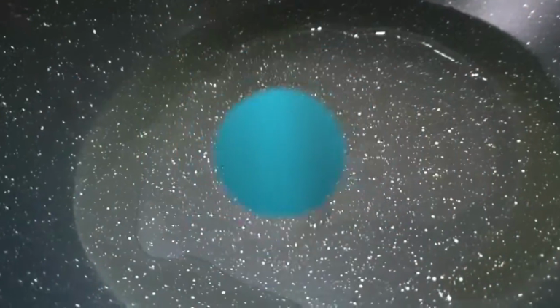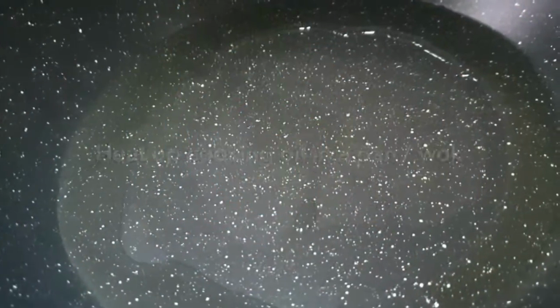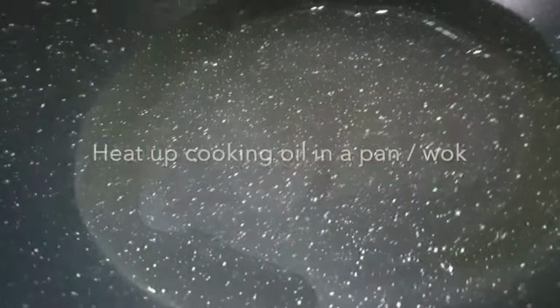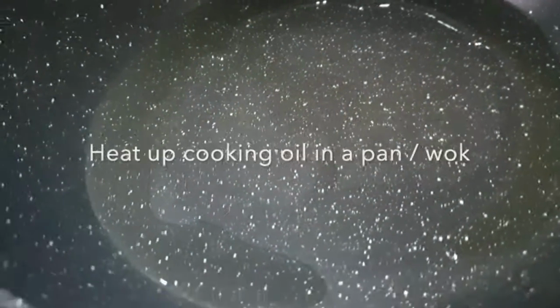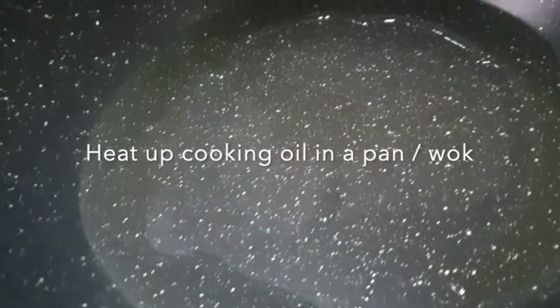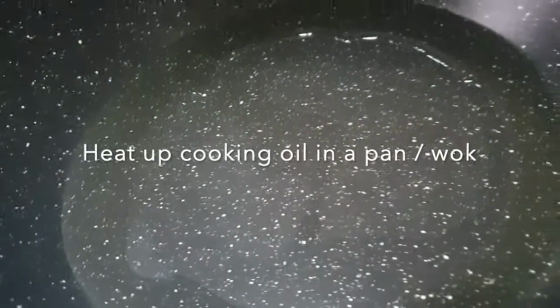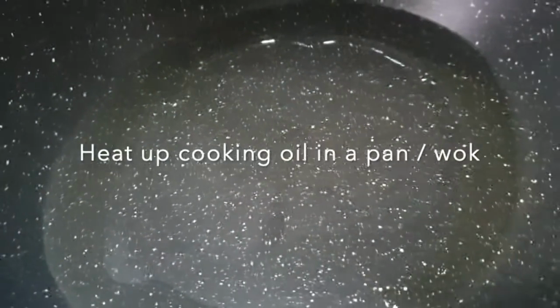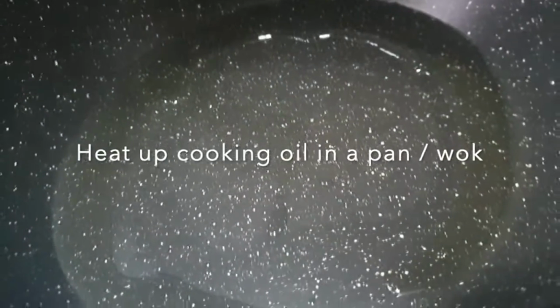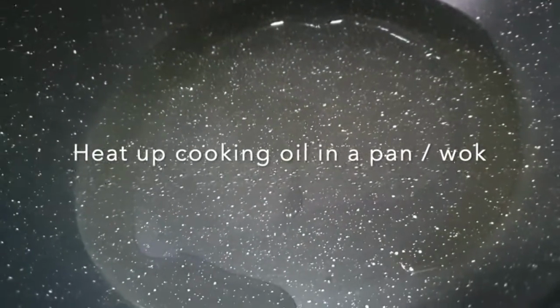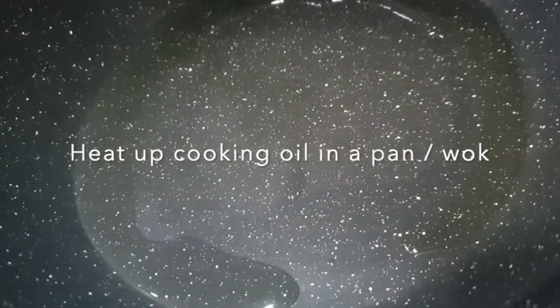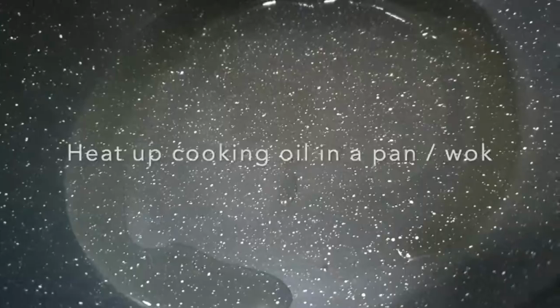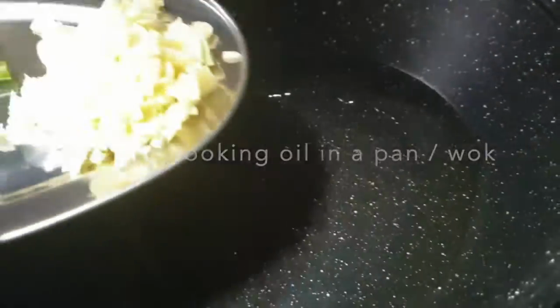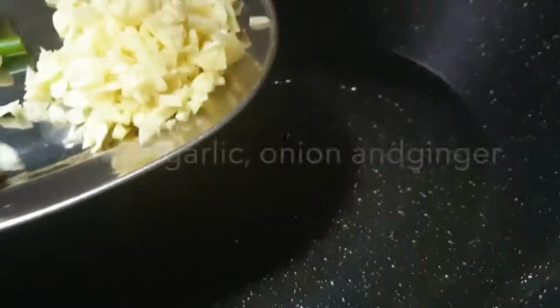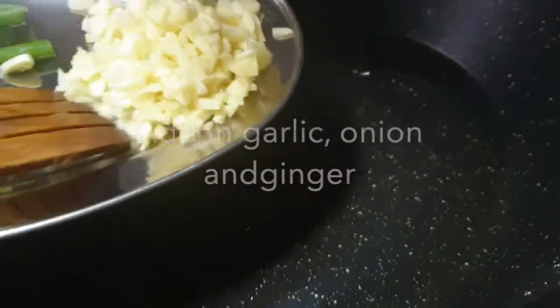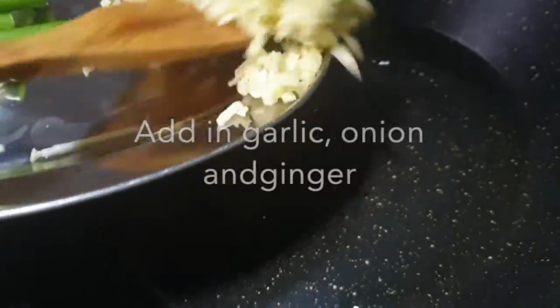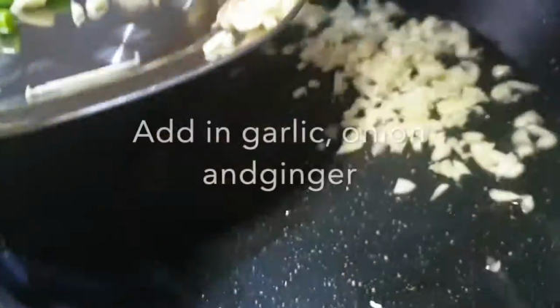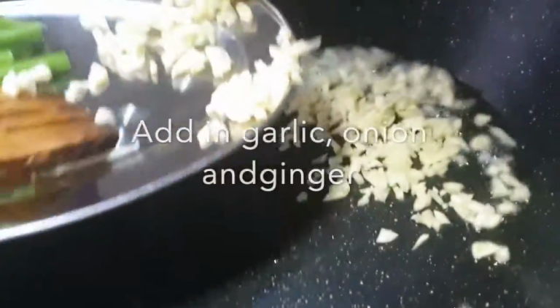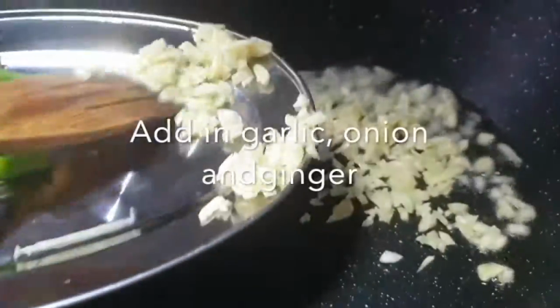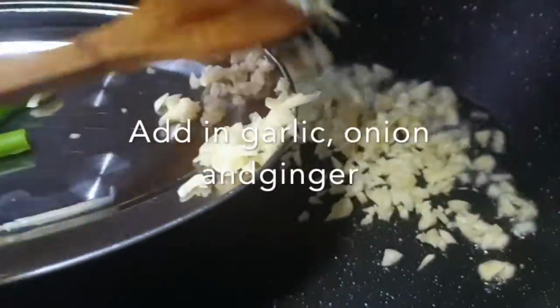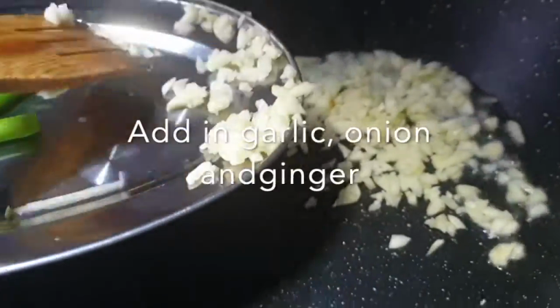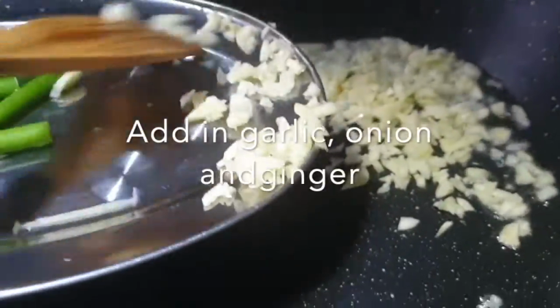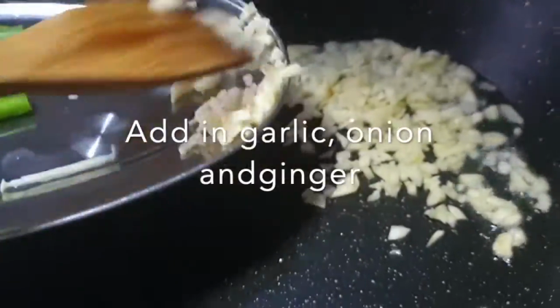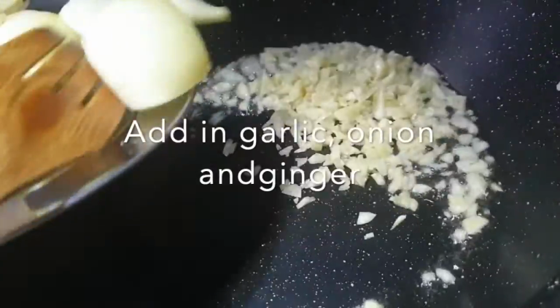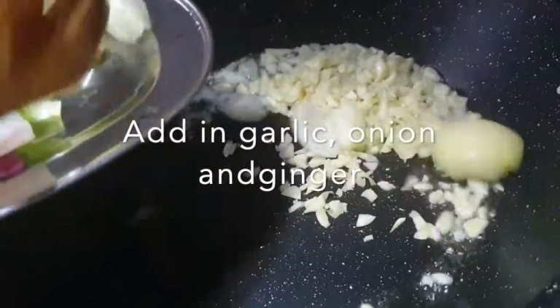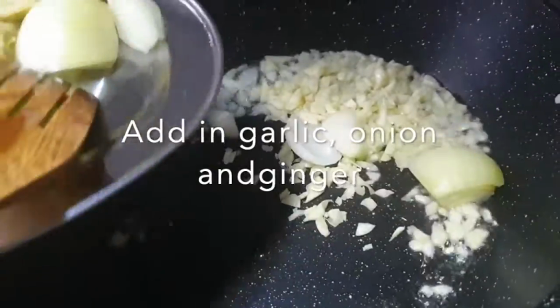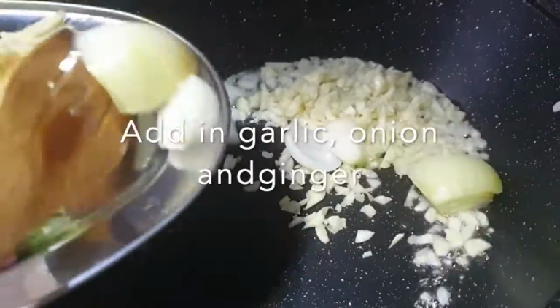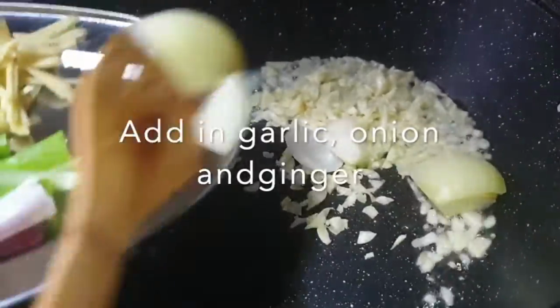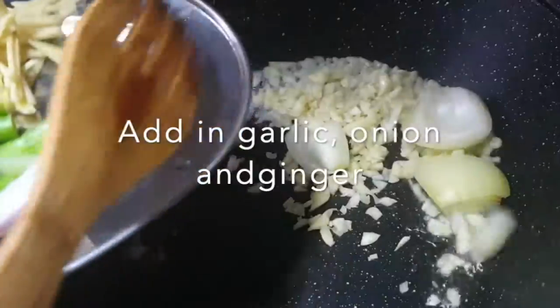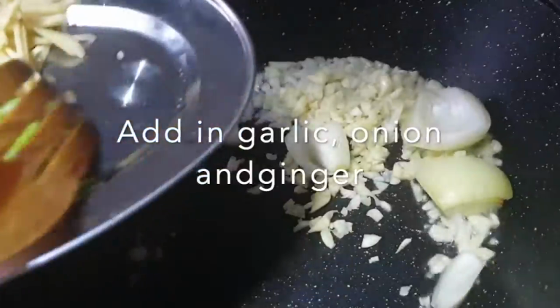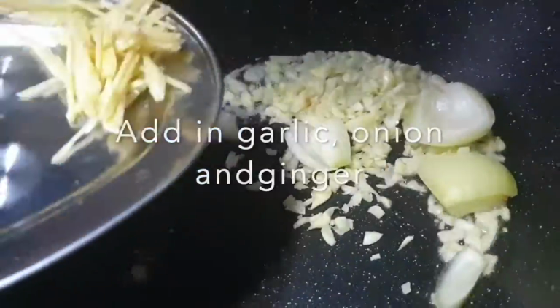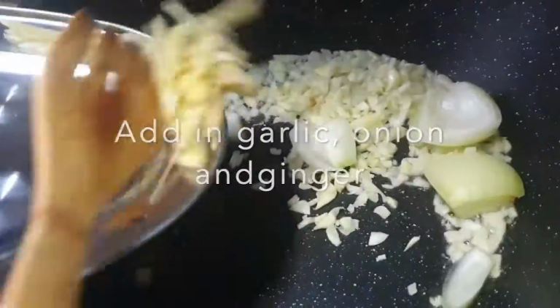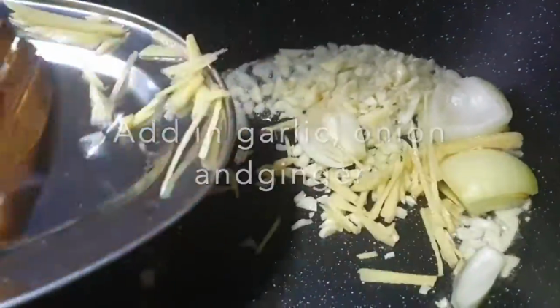Pre-heat done. Cooking oil into the frying pan and we'll add in the minced garlic, onion, lime, and ginger.